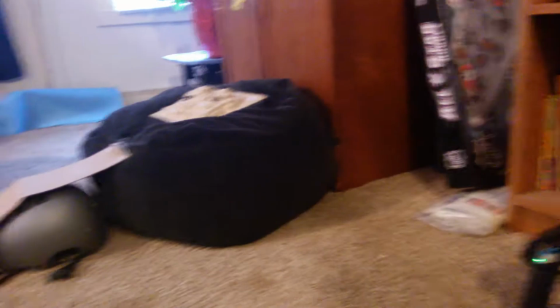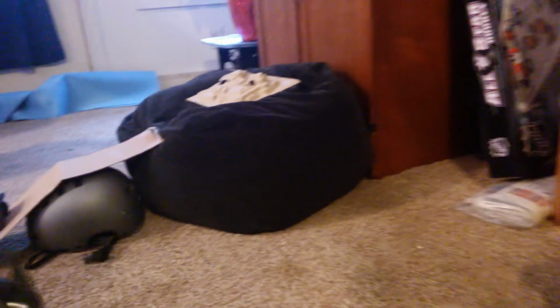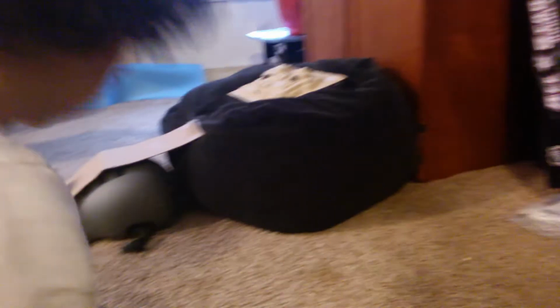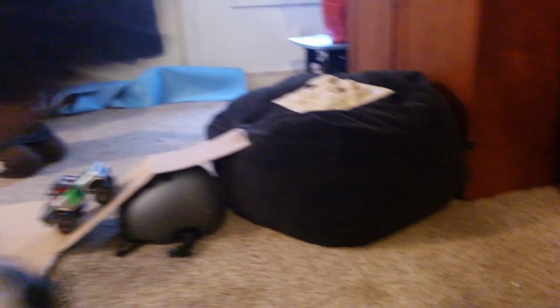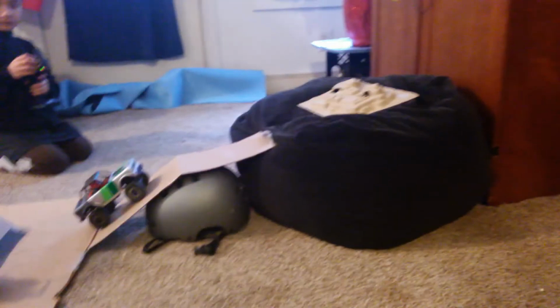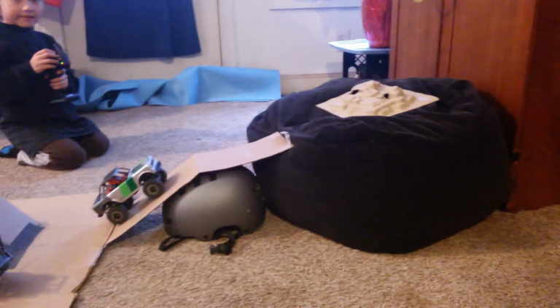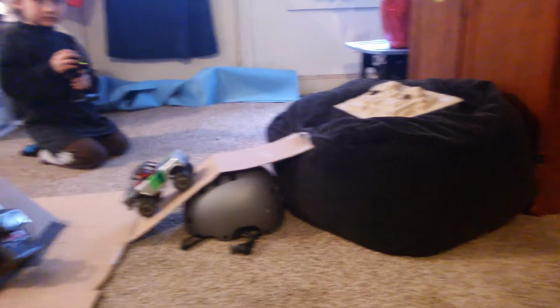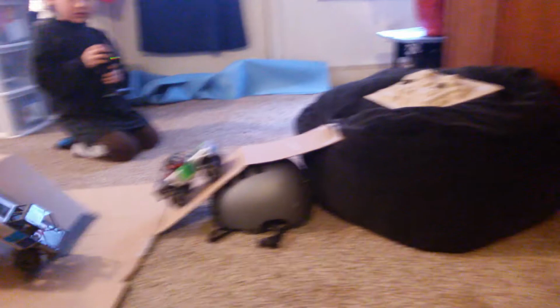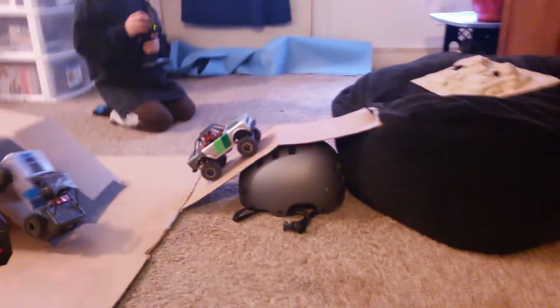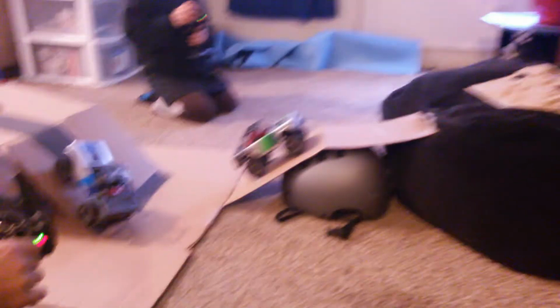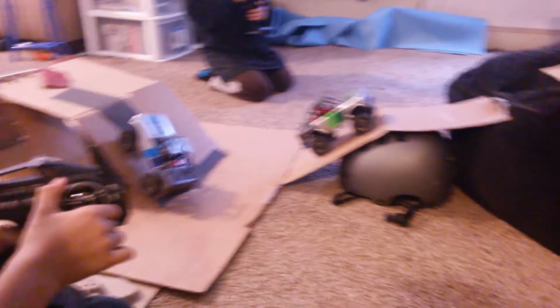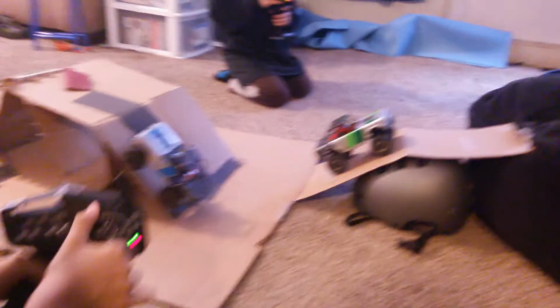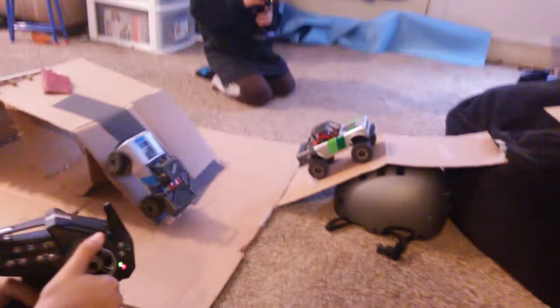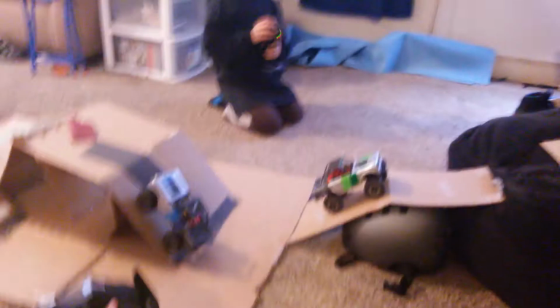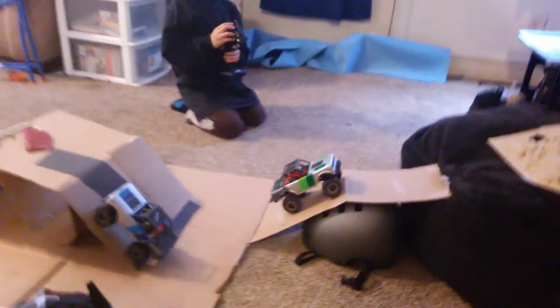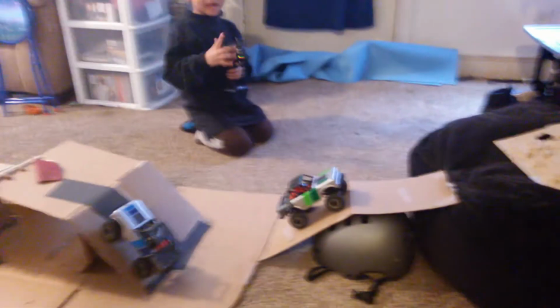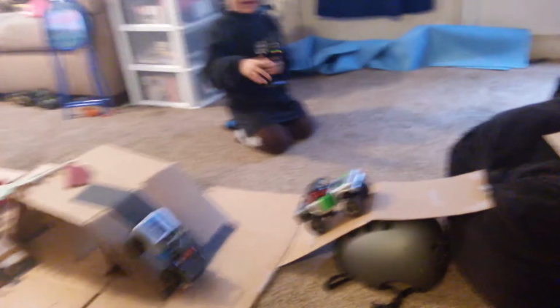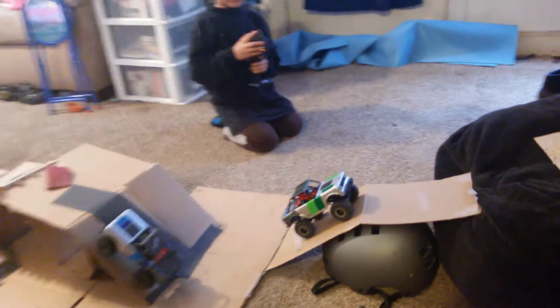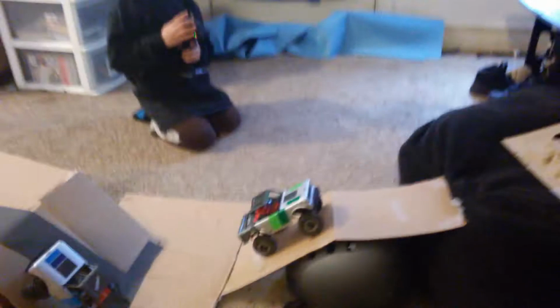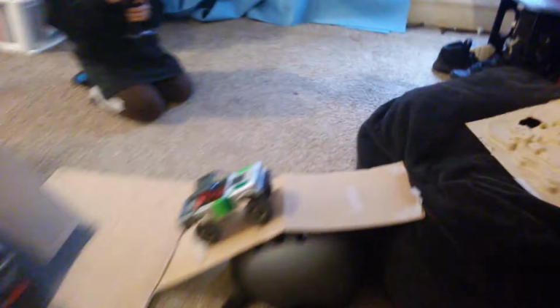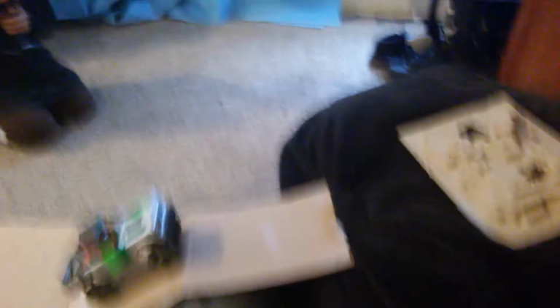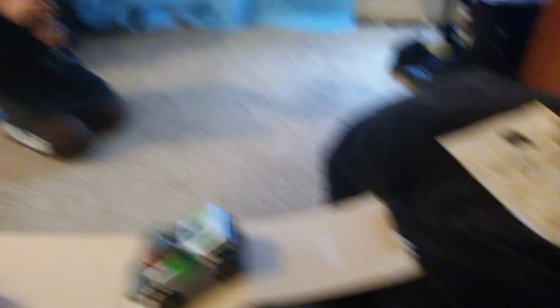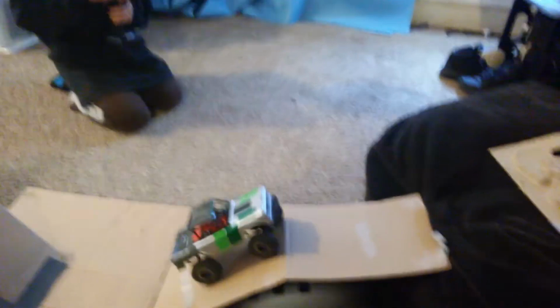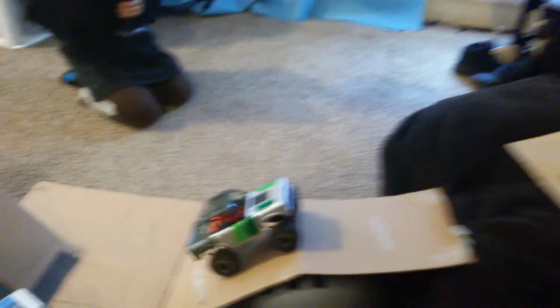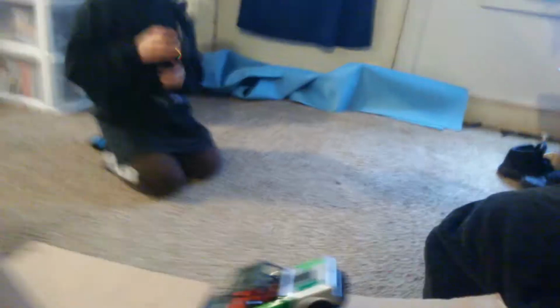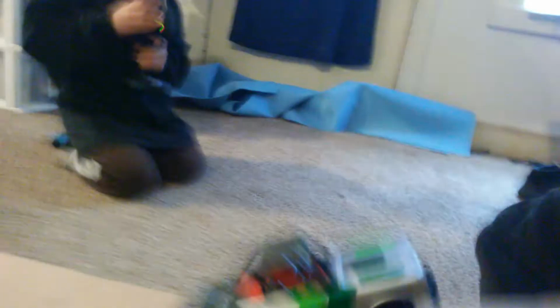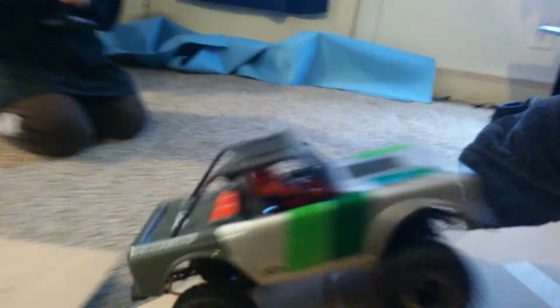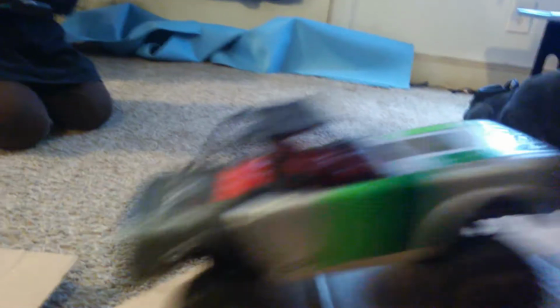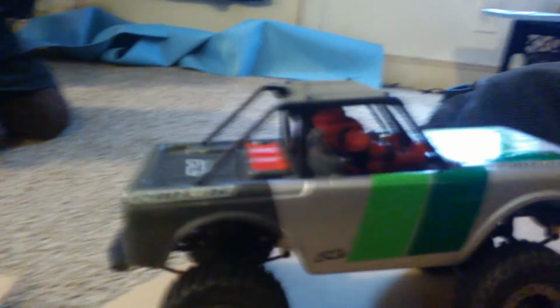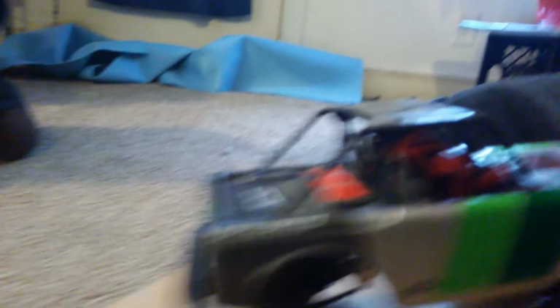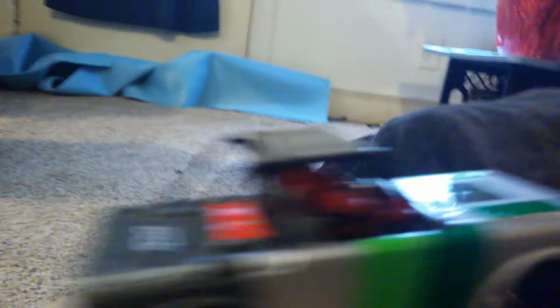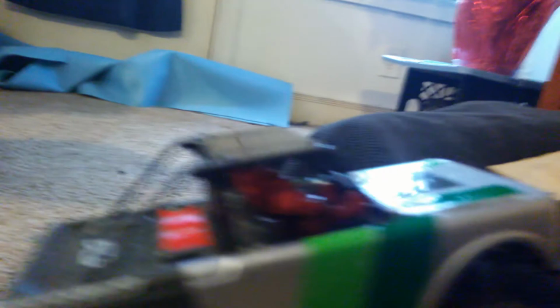And here's a little rock course that we made in the front room. We just took some cardboard boxes. He's got him a little Halo dude in this Pro-Line riding with him.